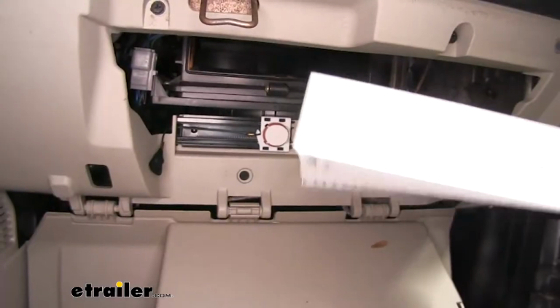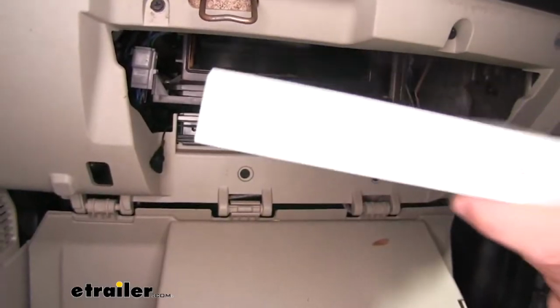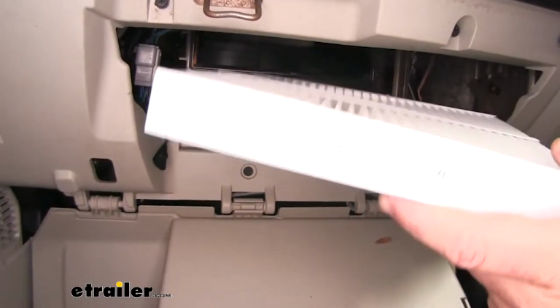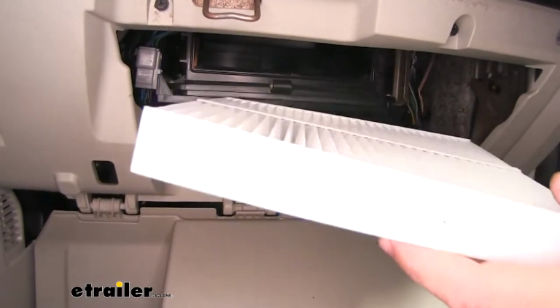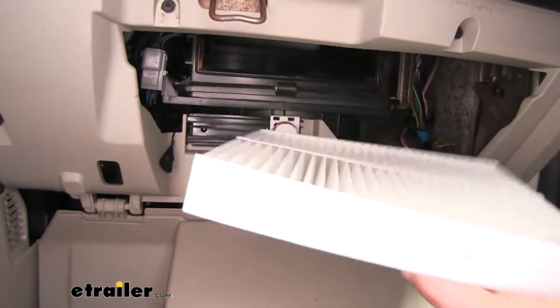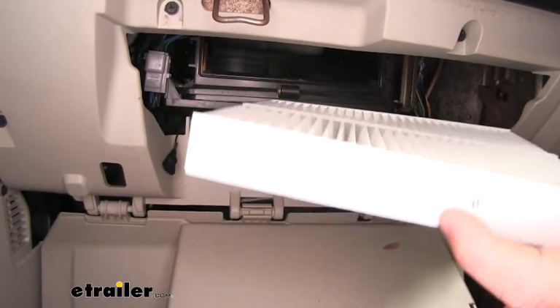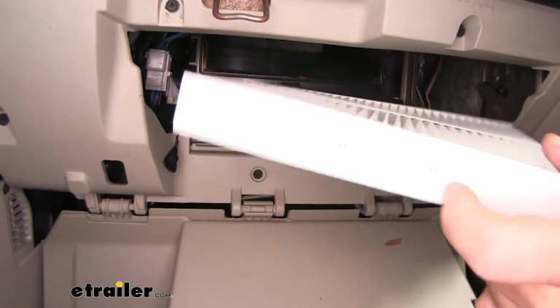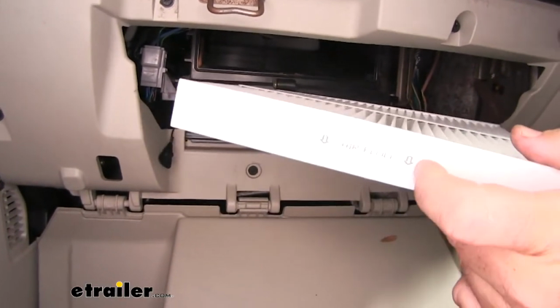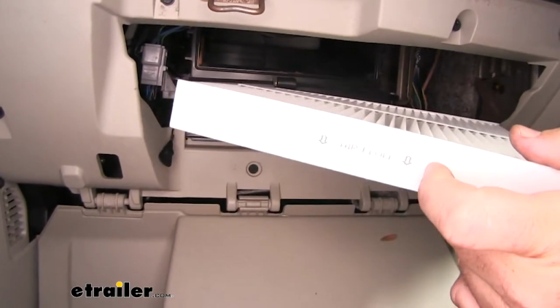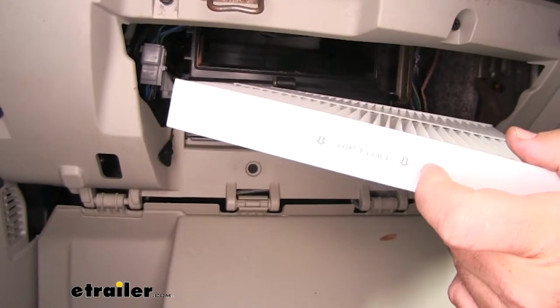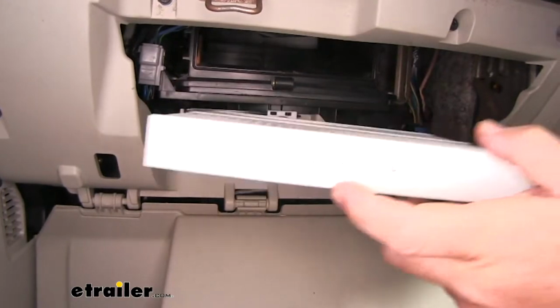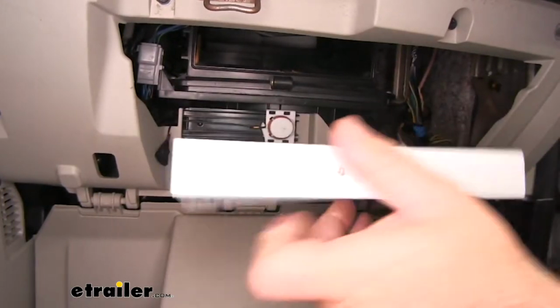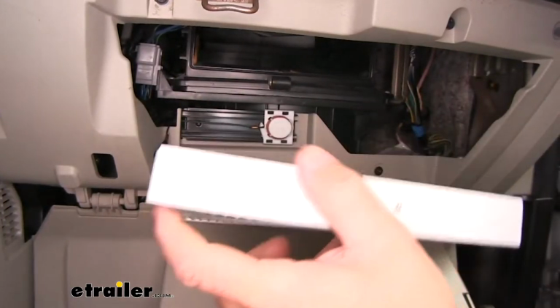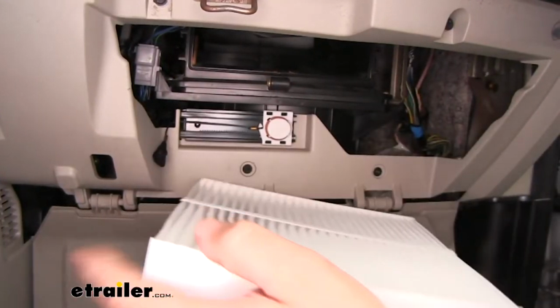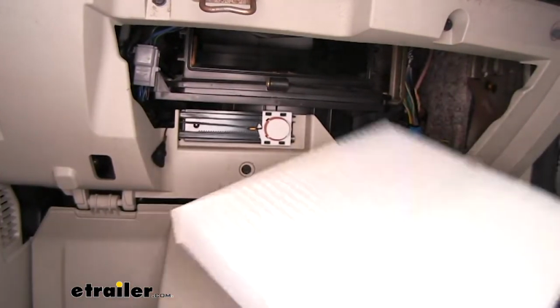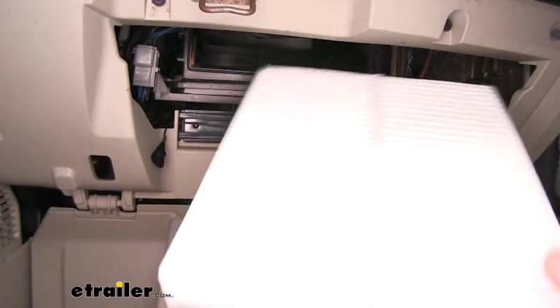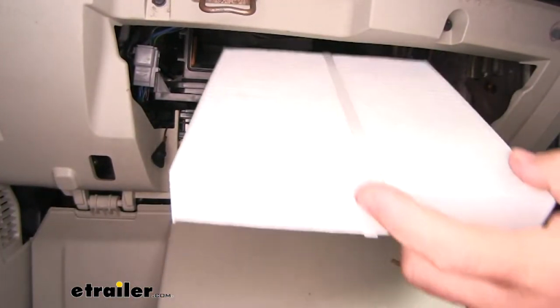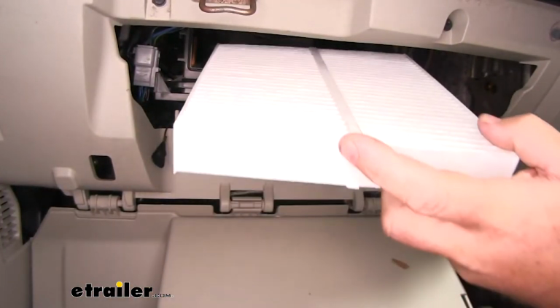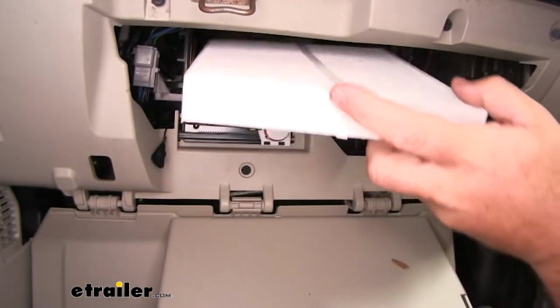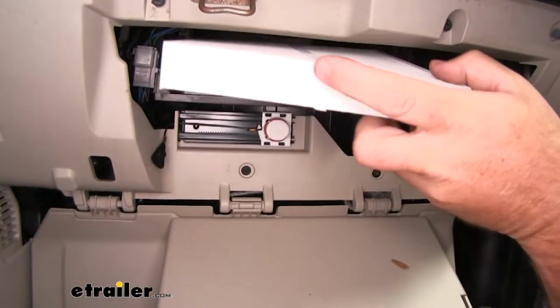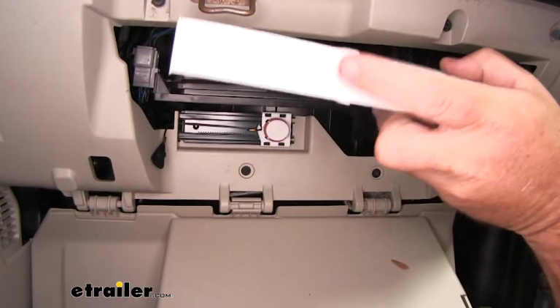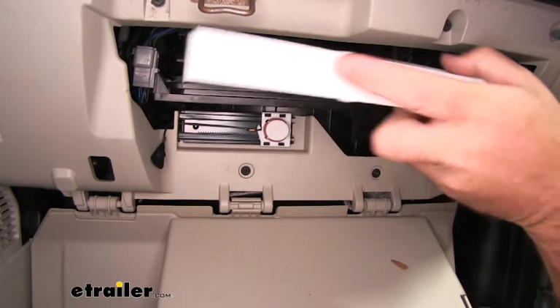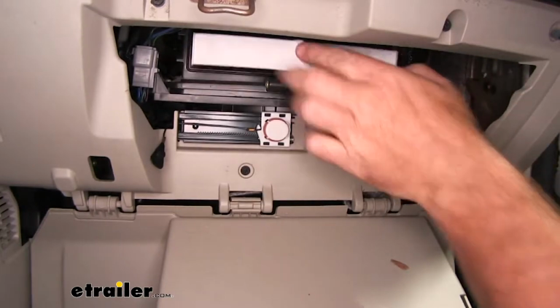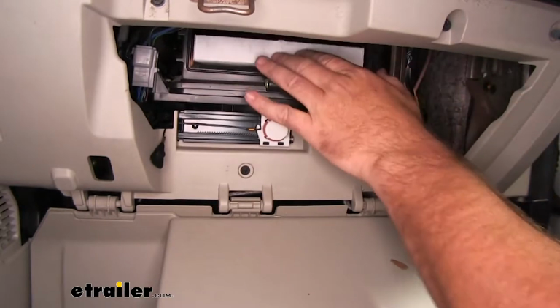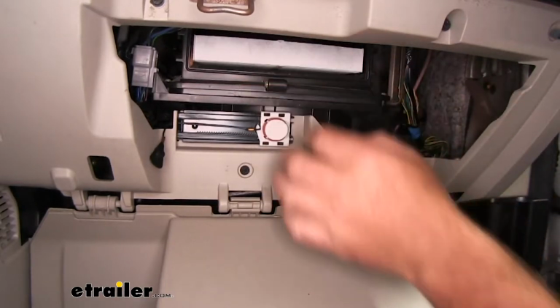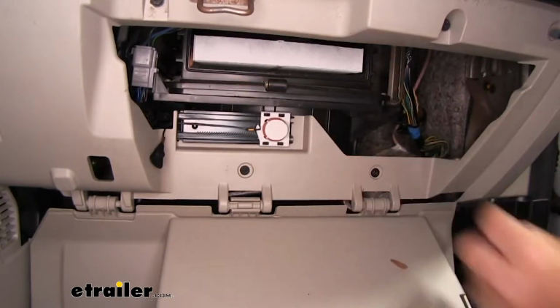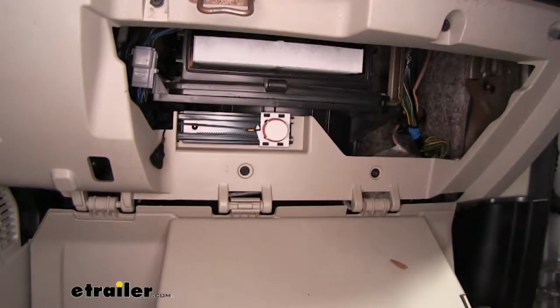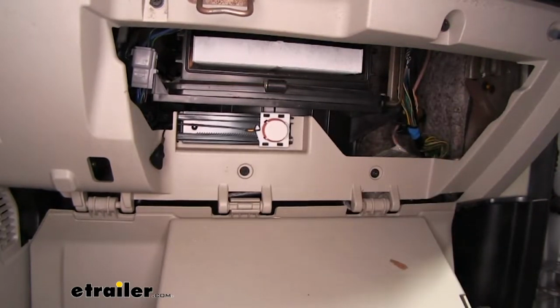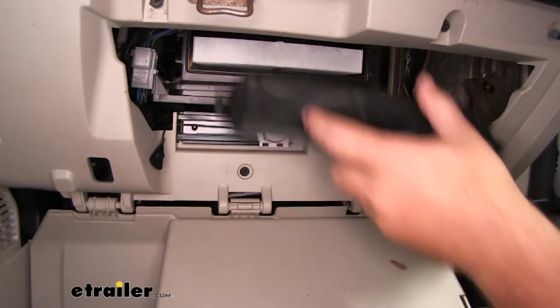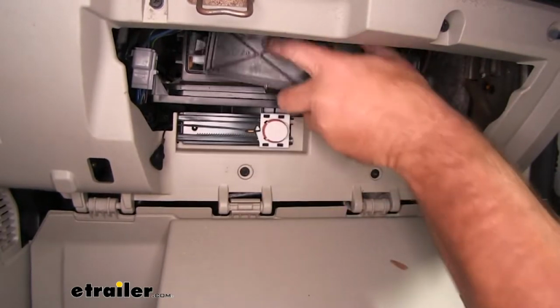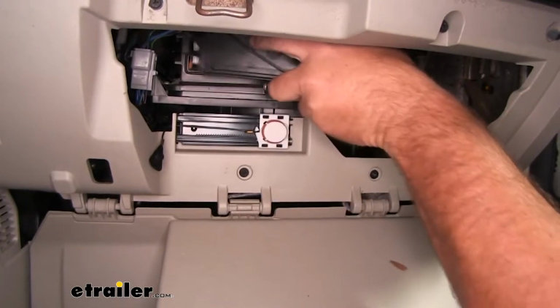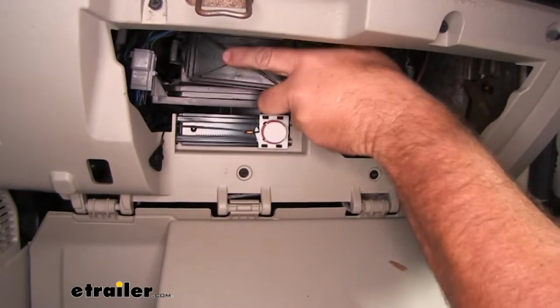Now we'll take our new one, and we're going to put it in place. You'll notice on the side it's going to have arrows for airflow. You want to make sure you install it the correct way. I'm going to take it, slide it right into place, and reinstall our cover.